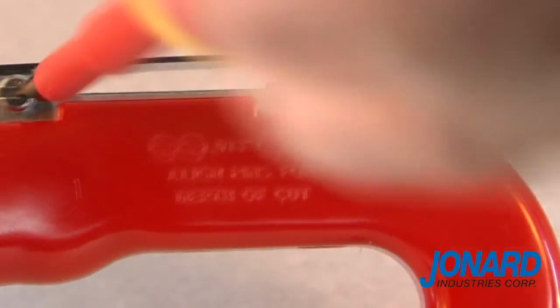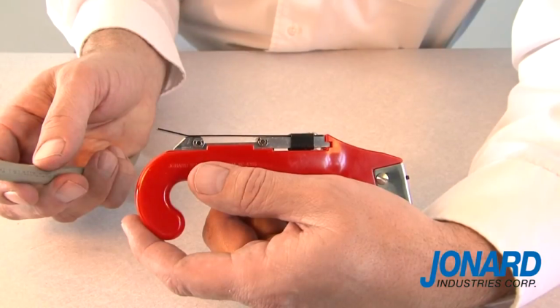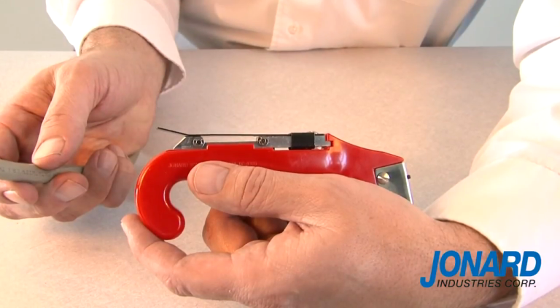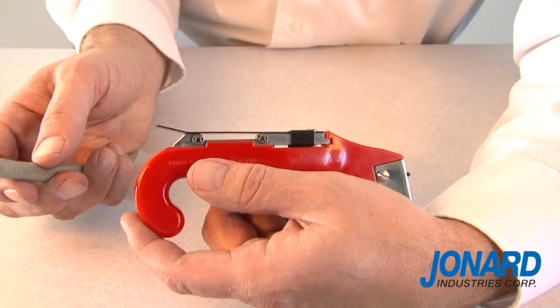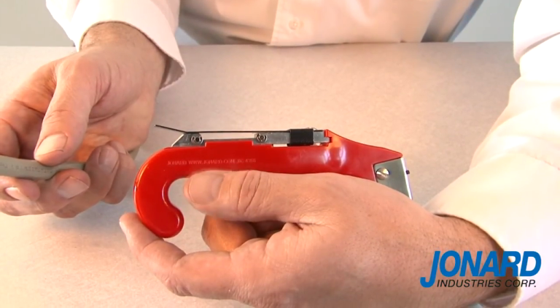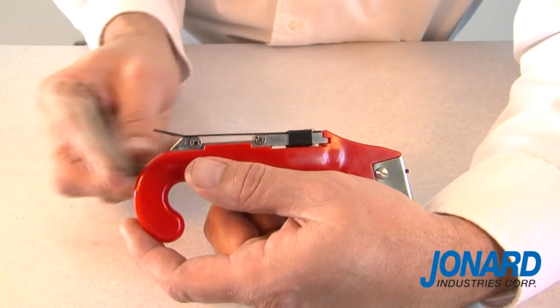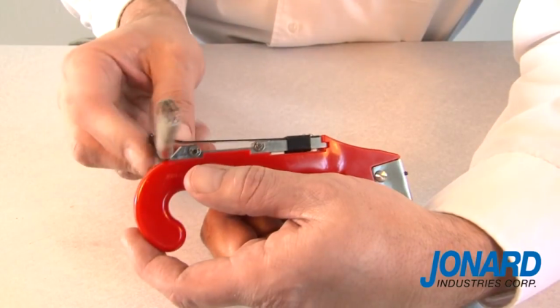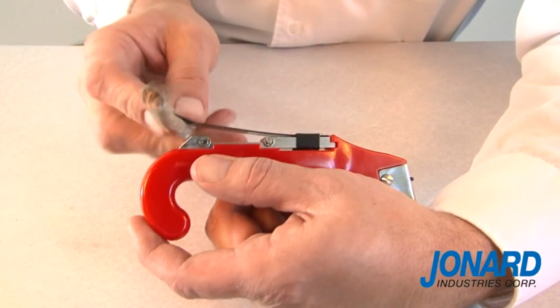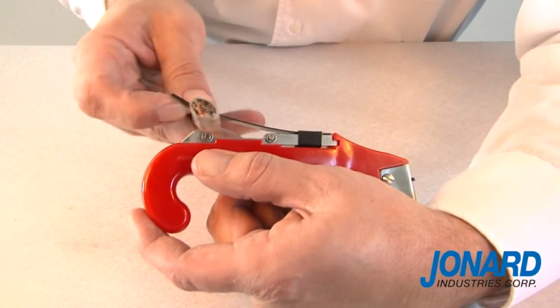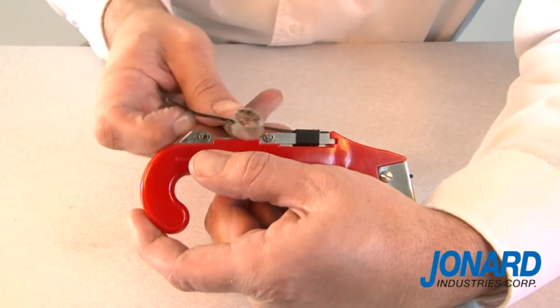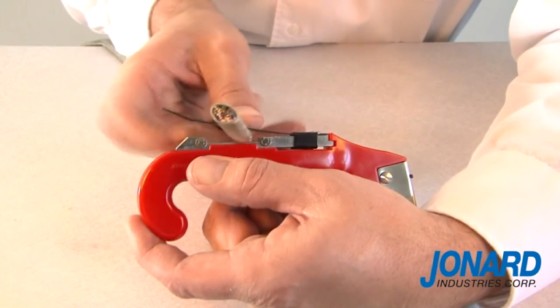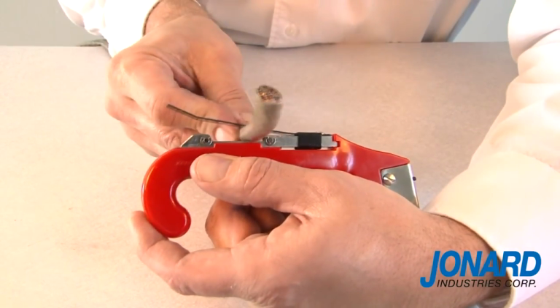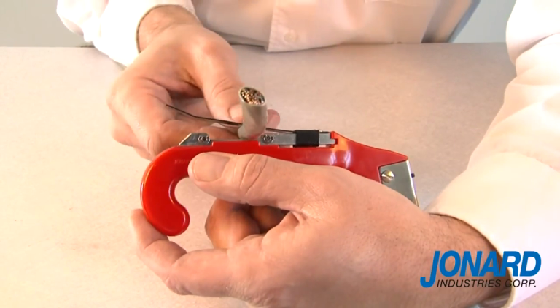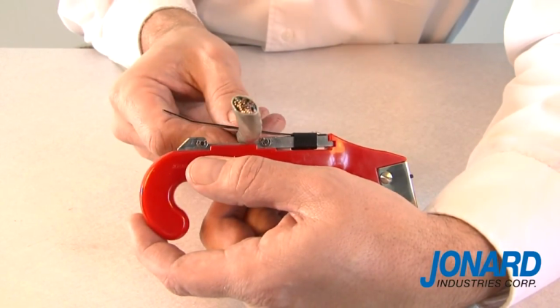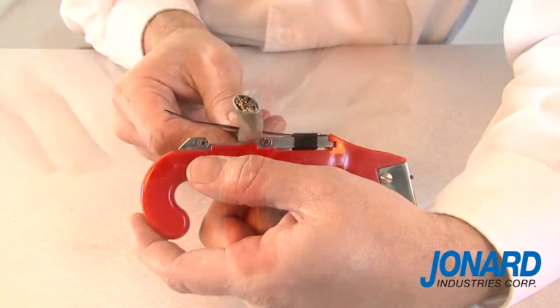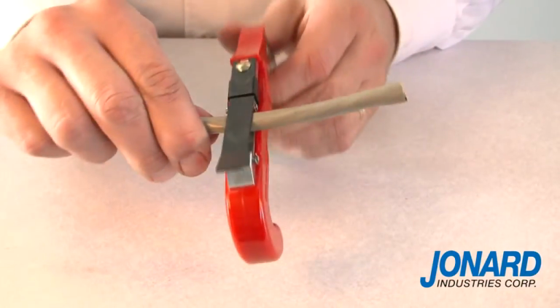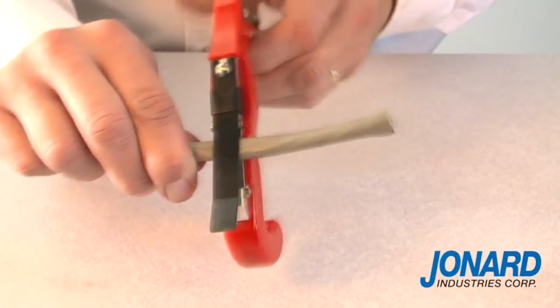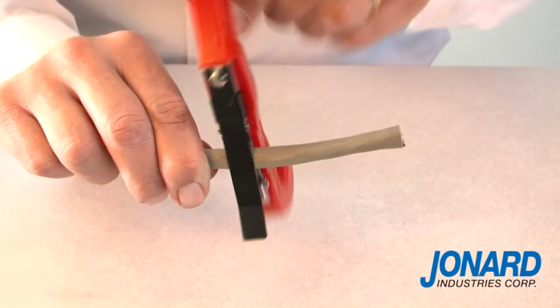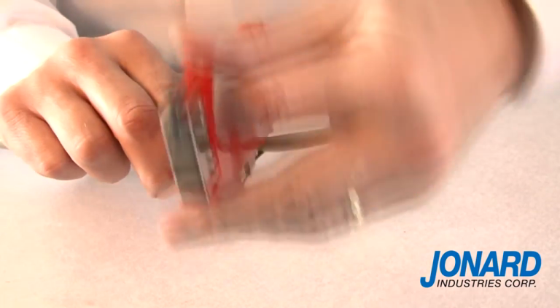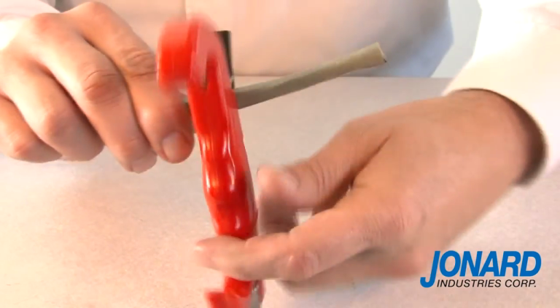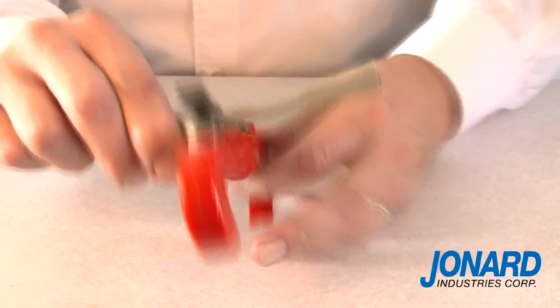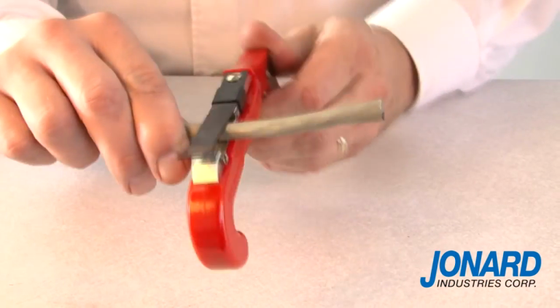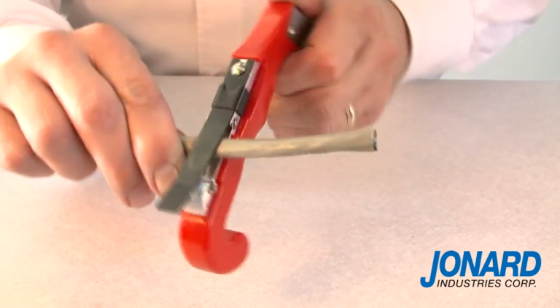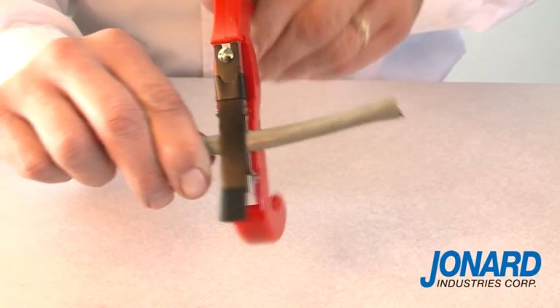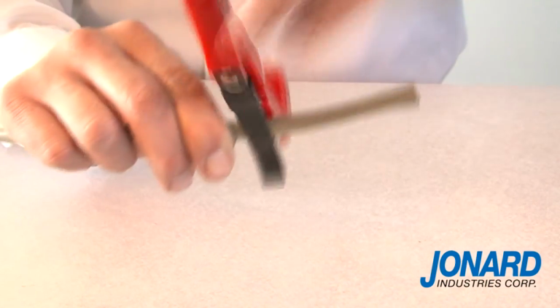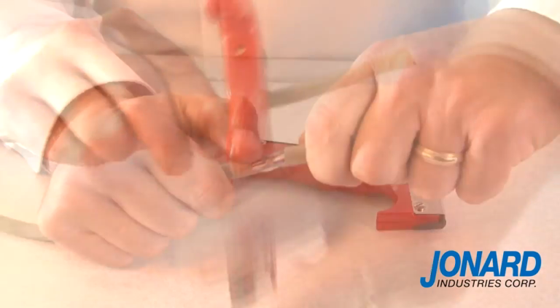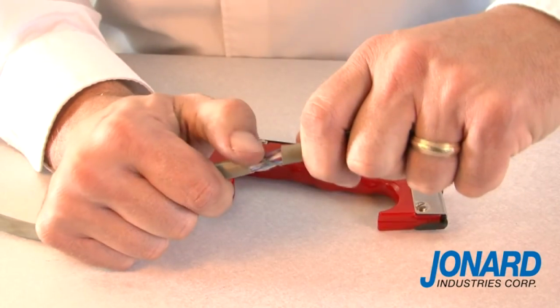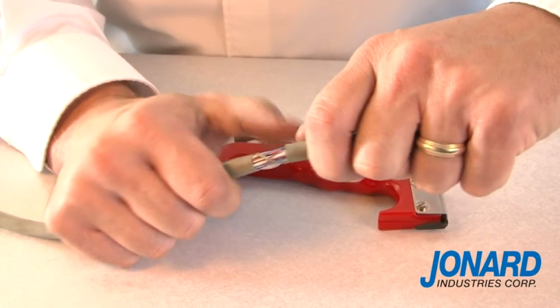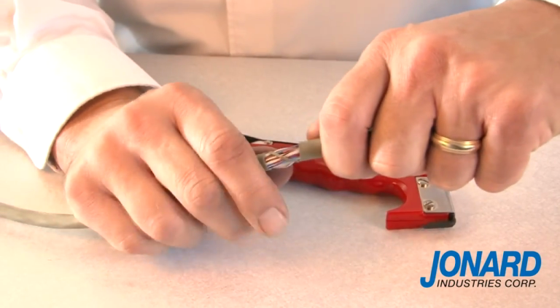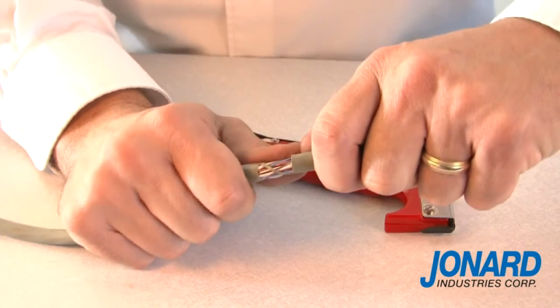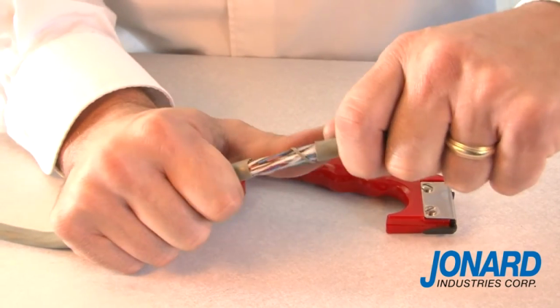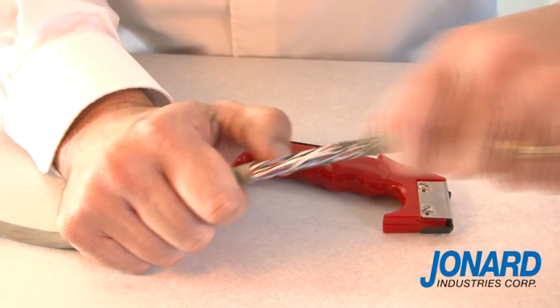To ring a cable, lift the adjusting bracket up and slide the cable between the bracket and the blade. After the tool is properly adjusted, turn in a circular motion around the cable until there is little or no resistance.